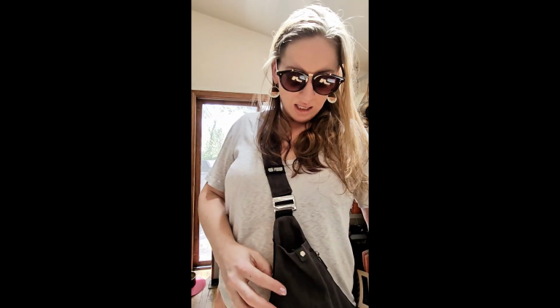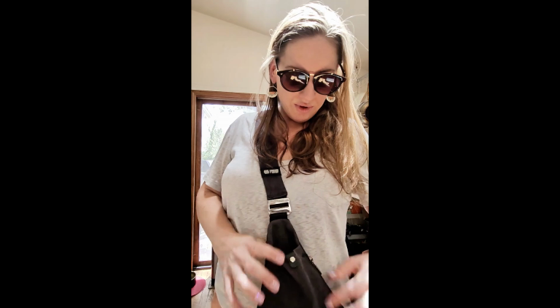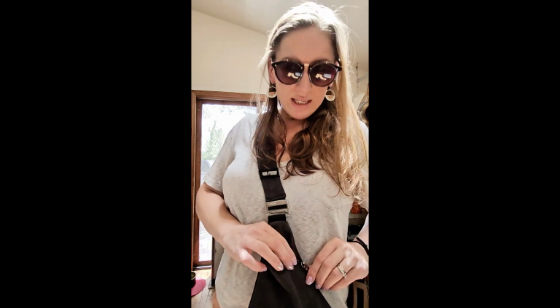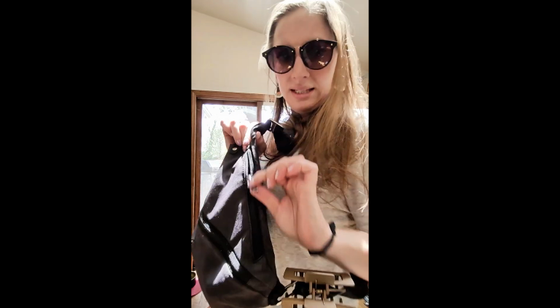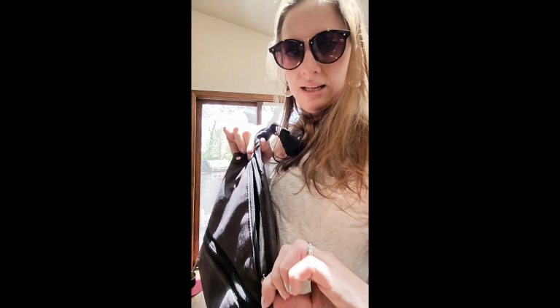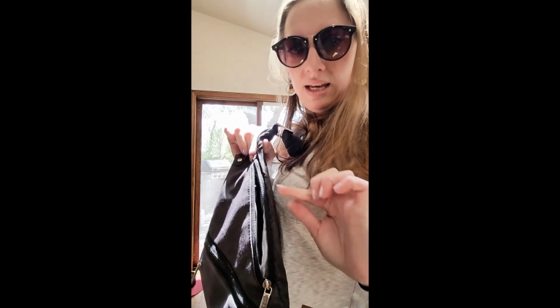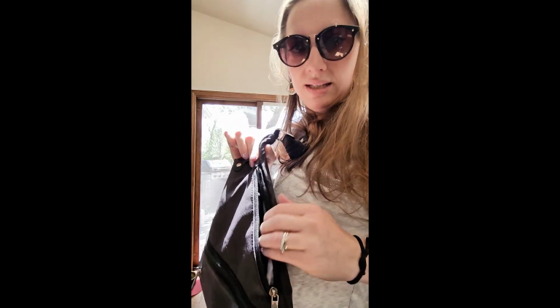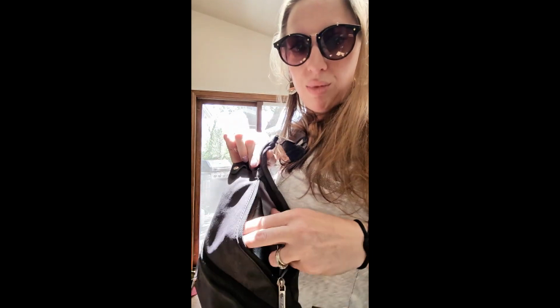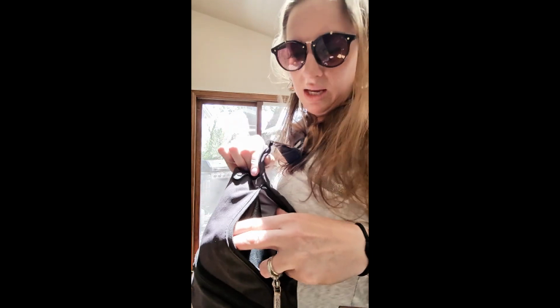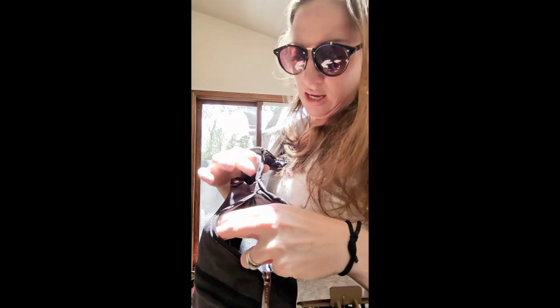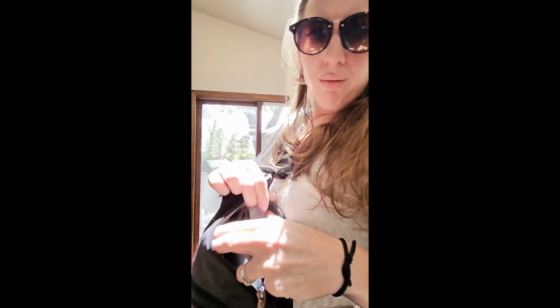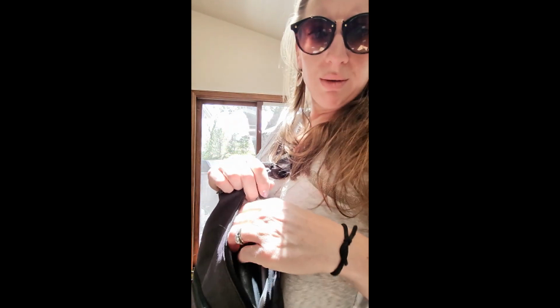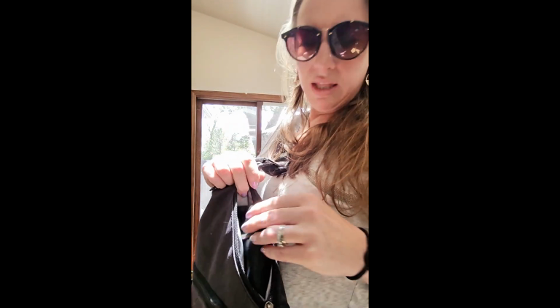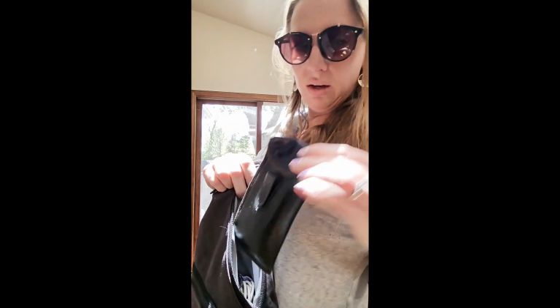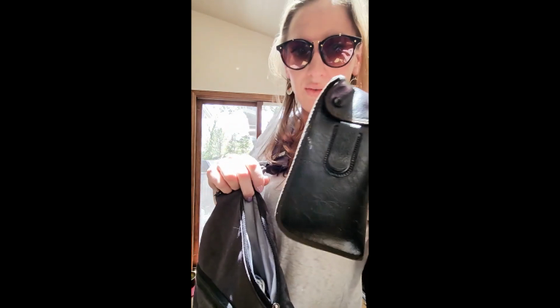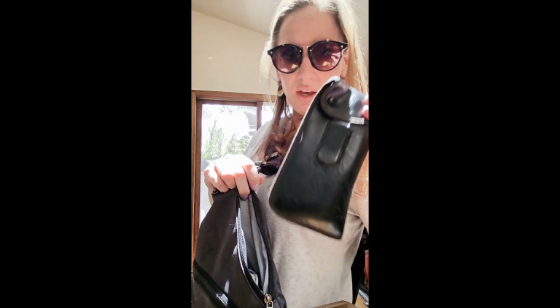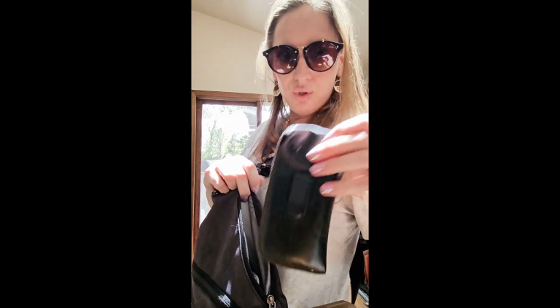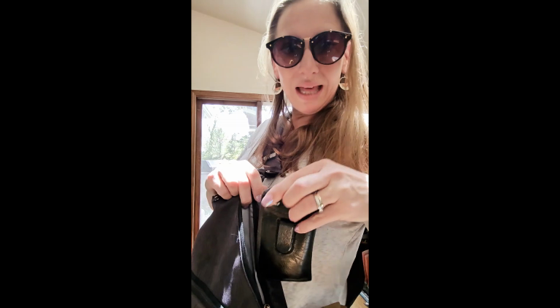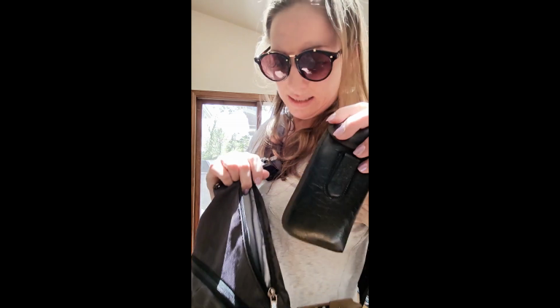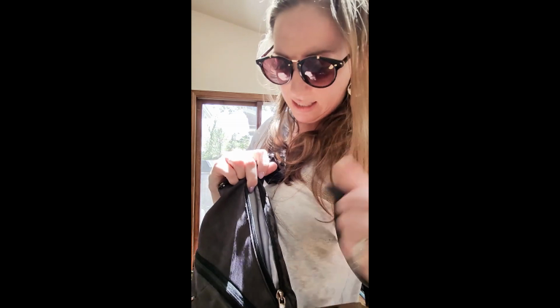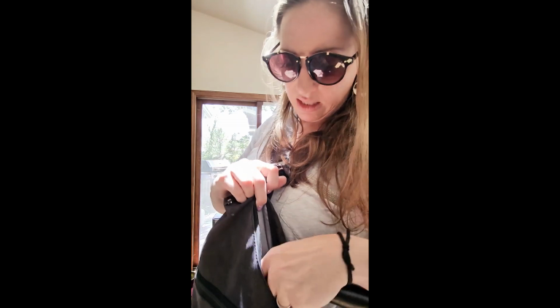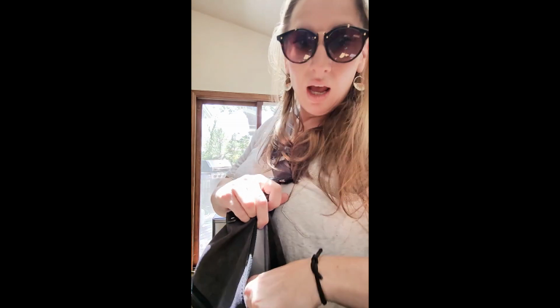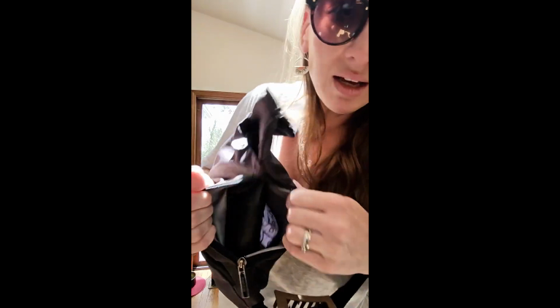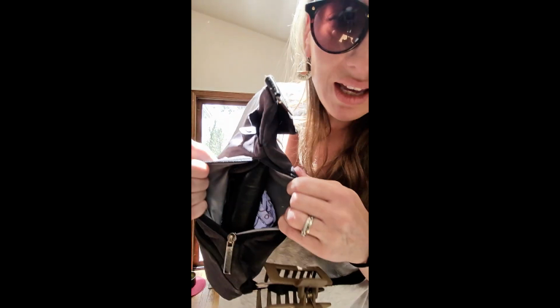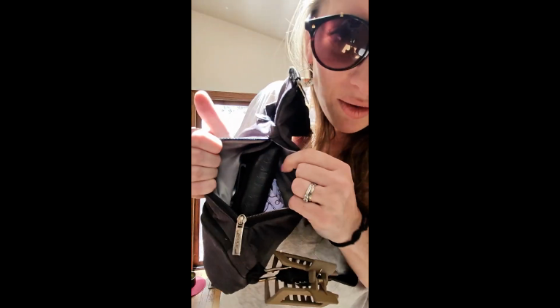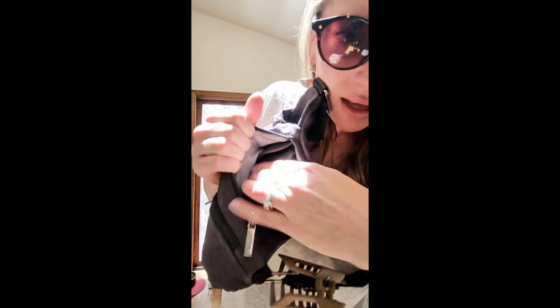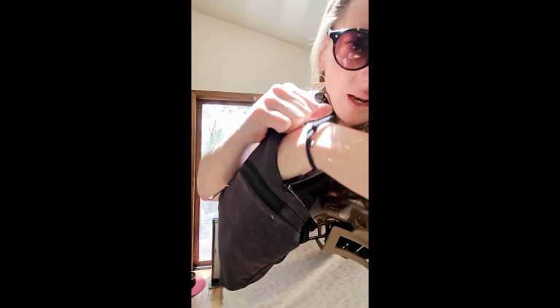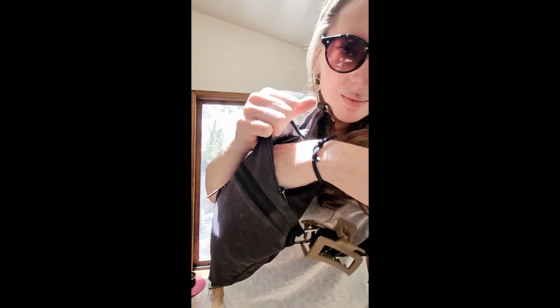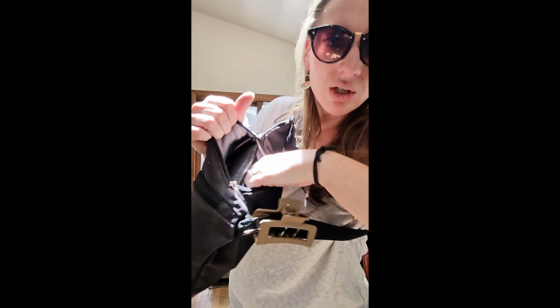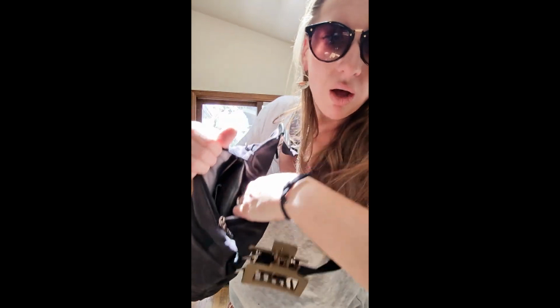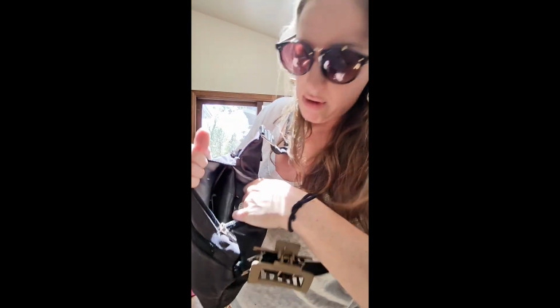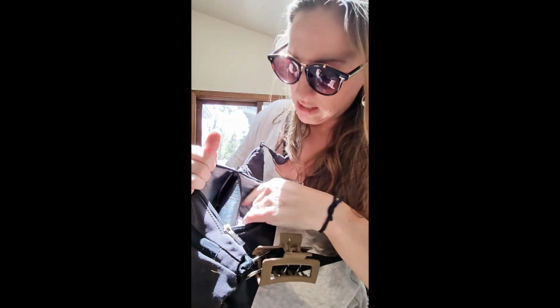Next we've got this hidden side pocket. You can put just about anything in here — I've got a huge glasses case in here. Big, nice — reaches all the way back in there.